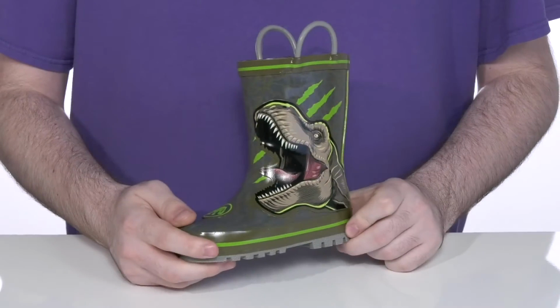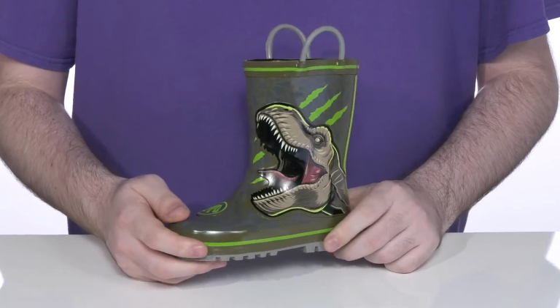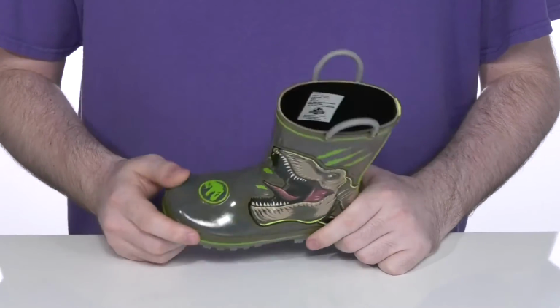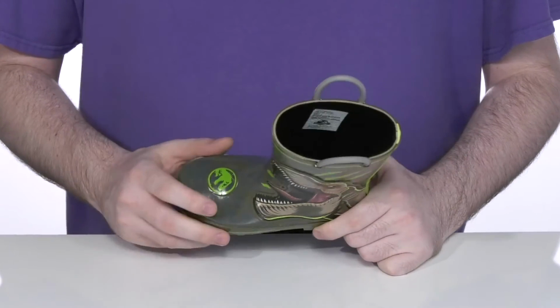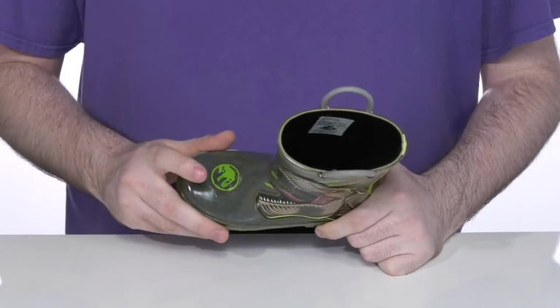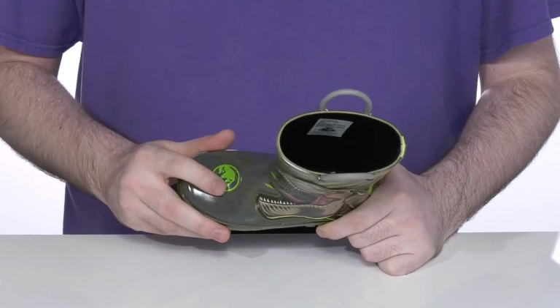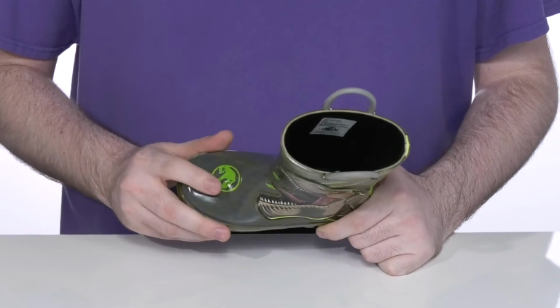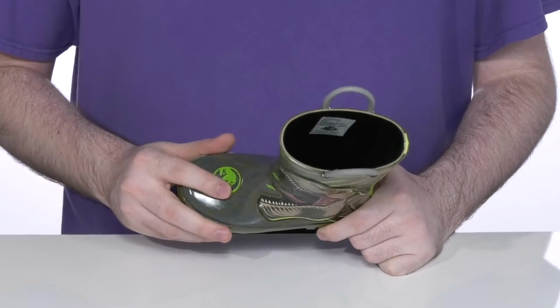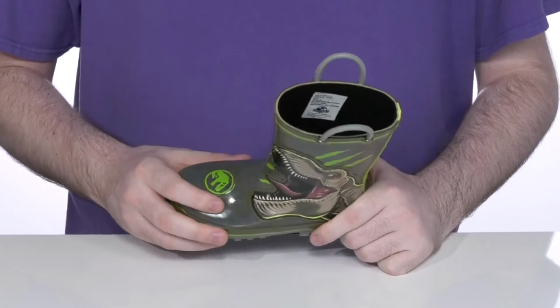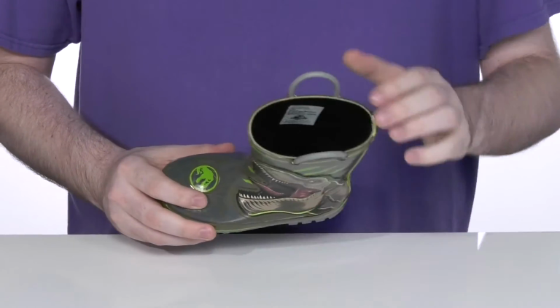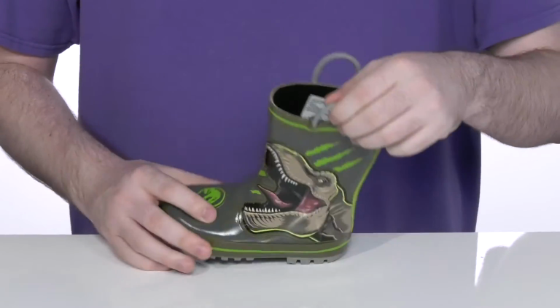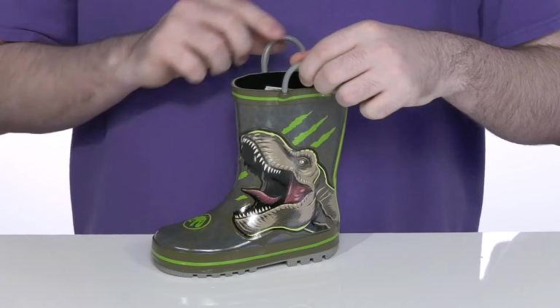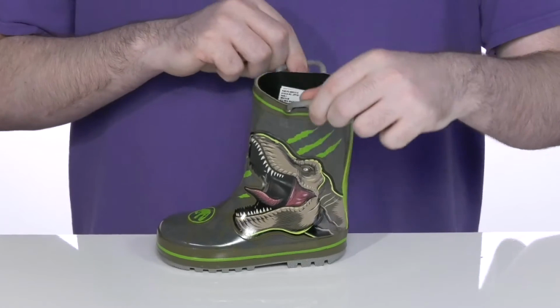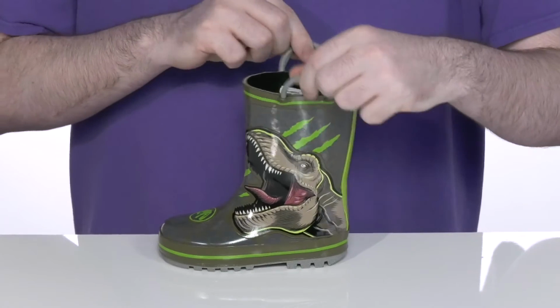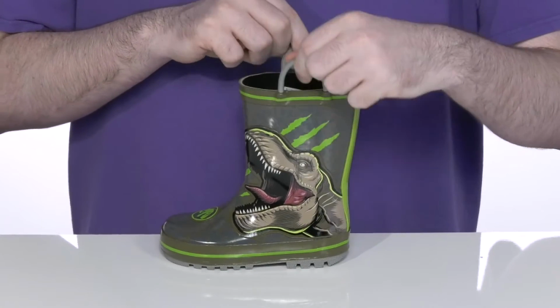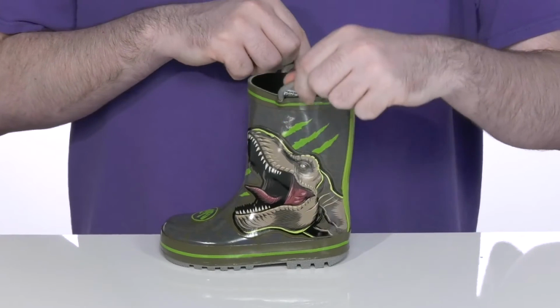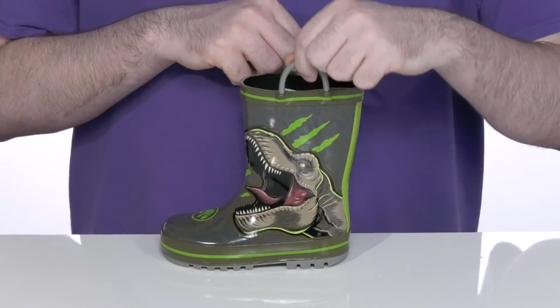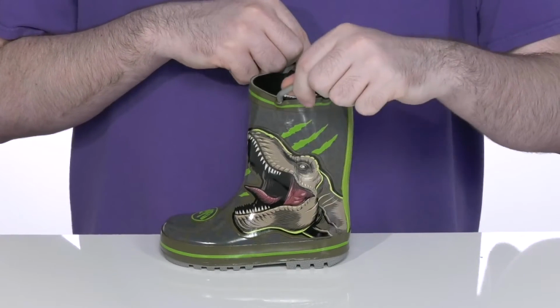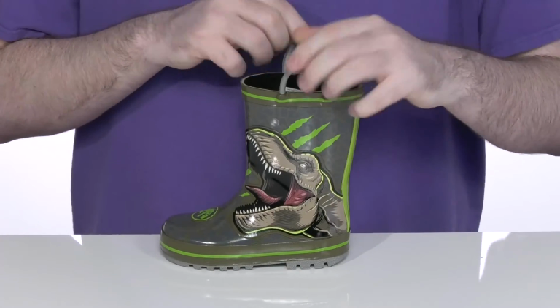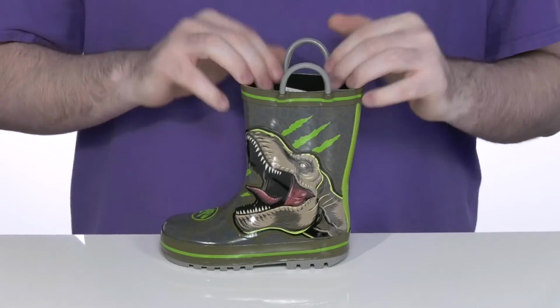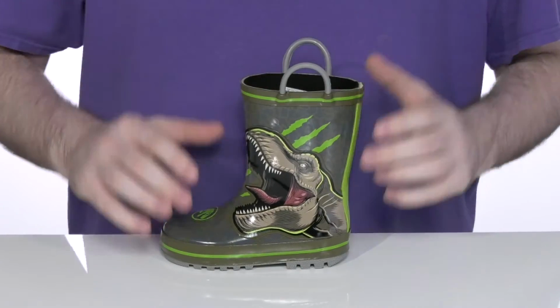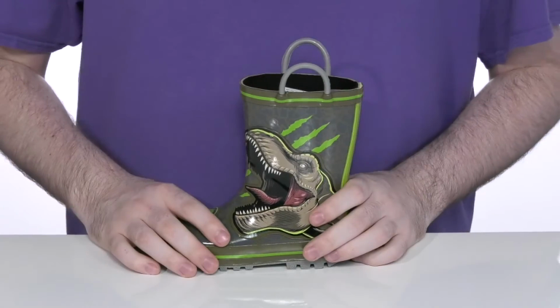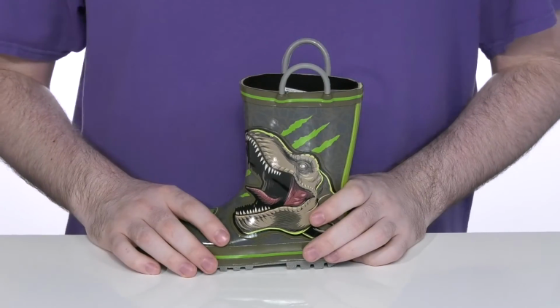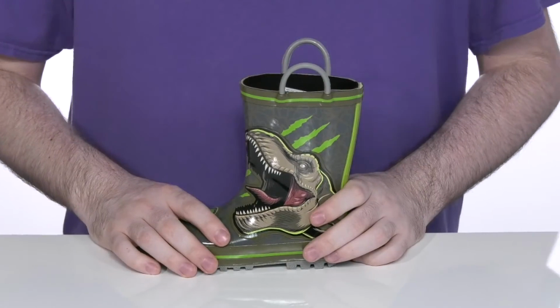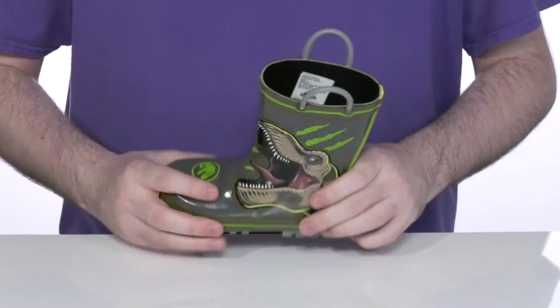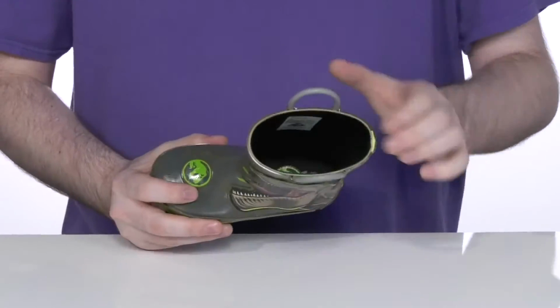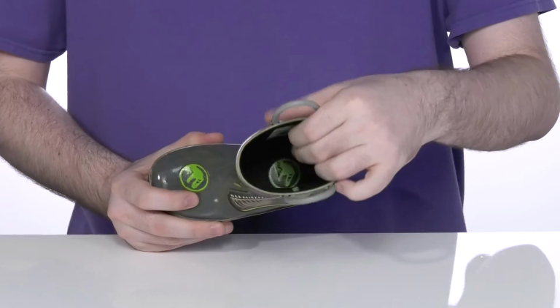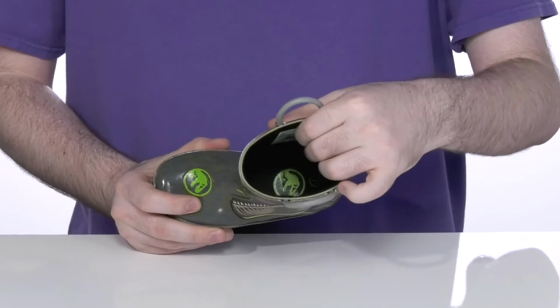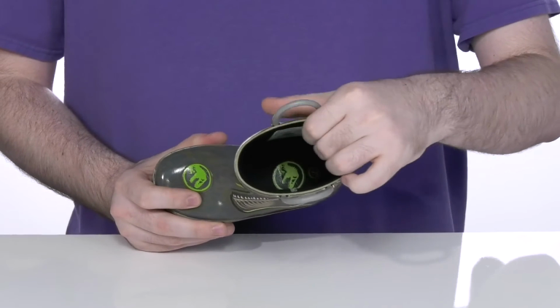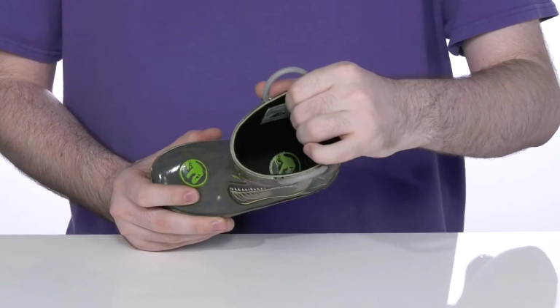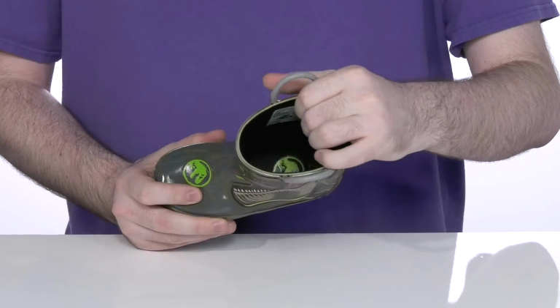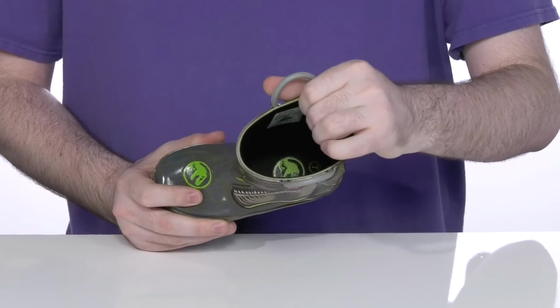It's got the logo on the toe as well, with two synthetic pull loops on each side of the boot so you can slip this on and off with ease. The inside lining is textile to keep it cool and breathable.